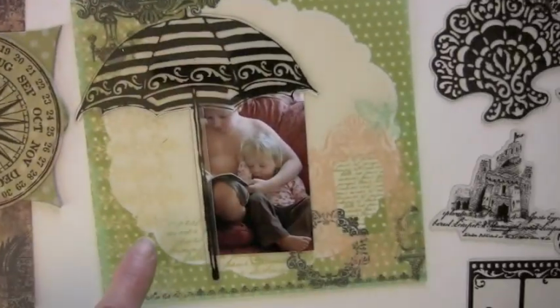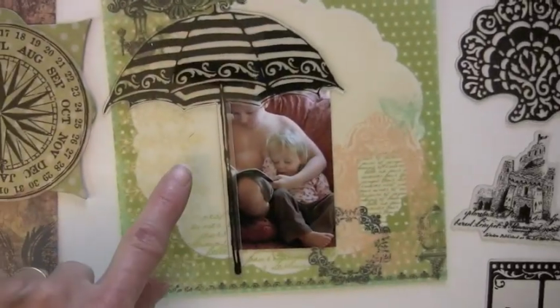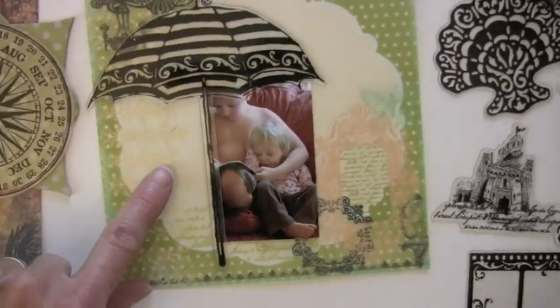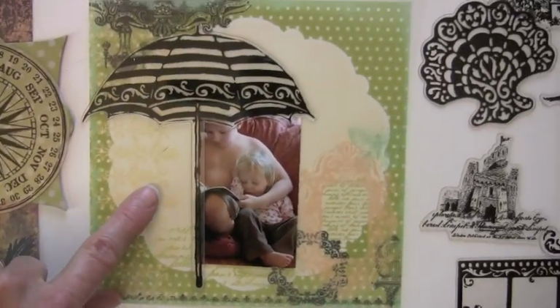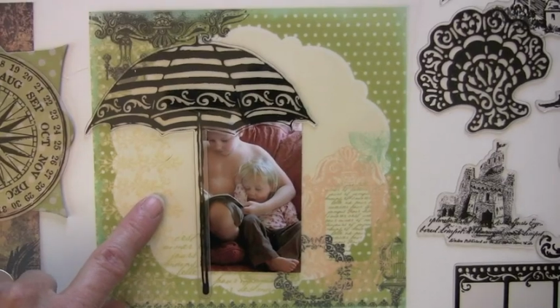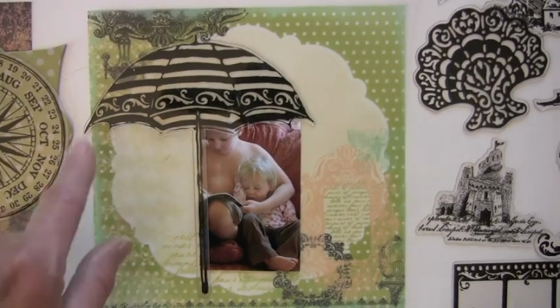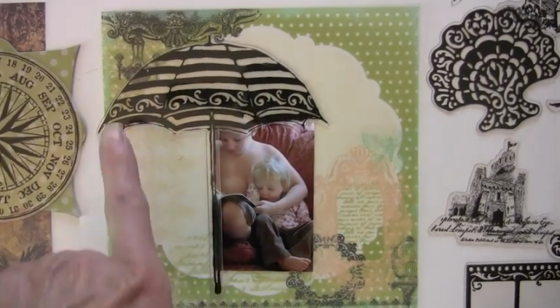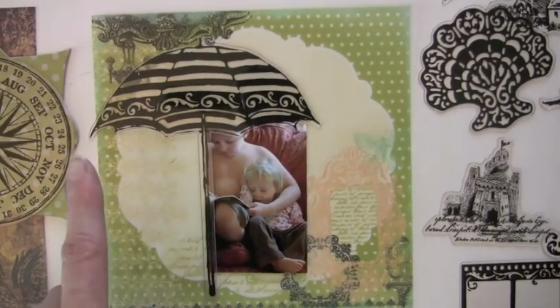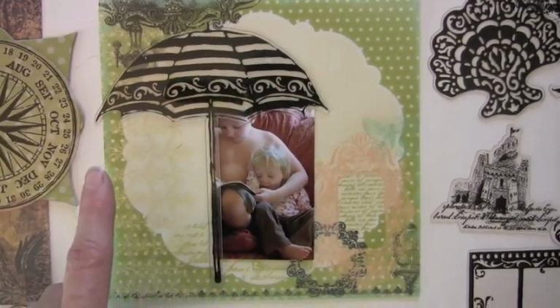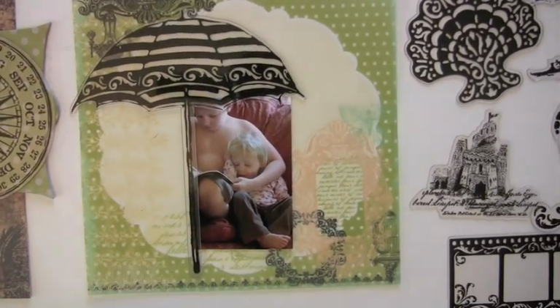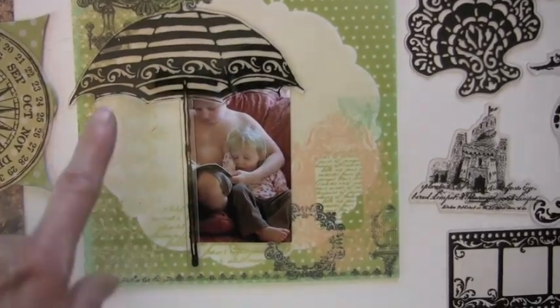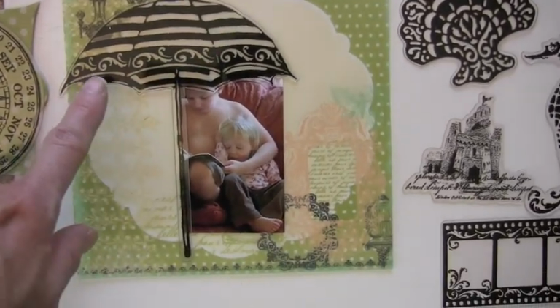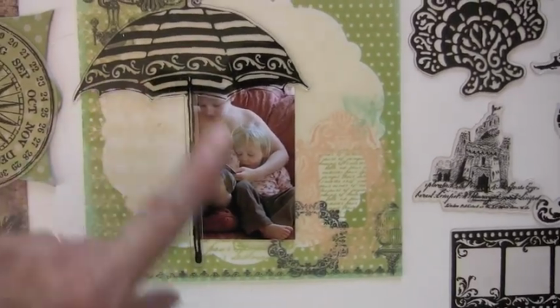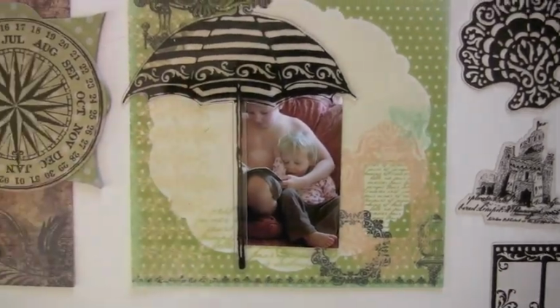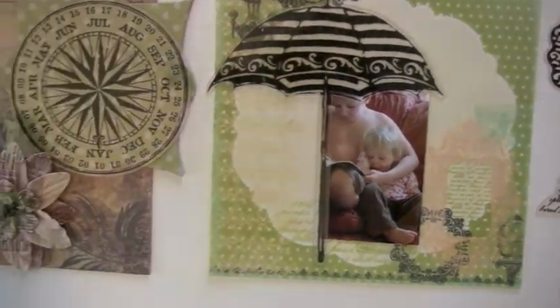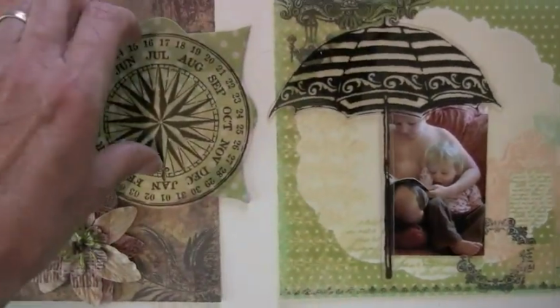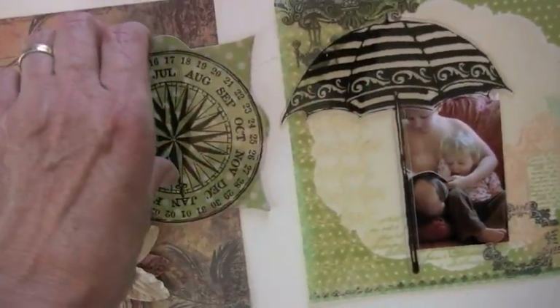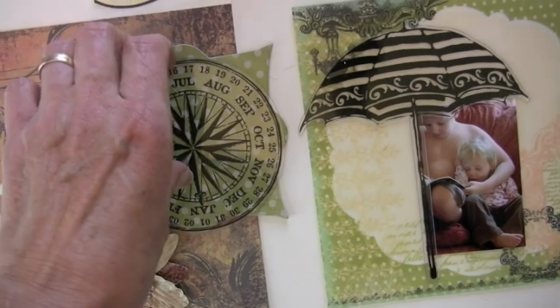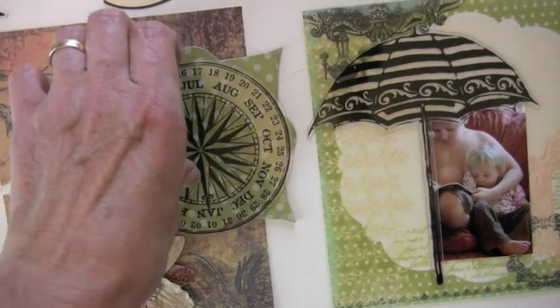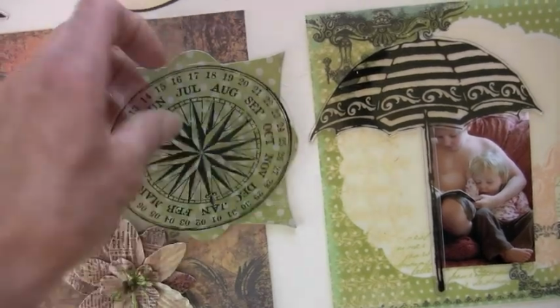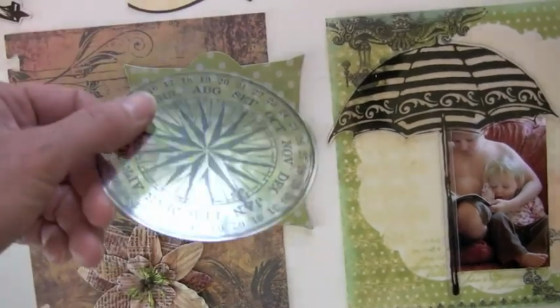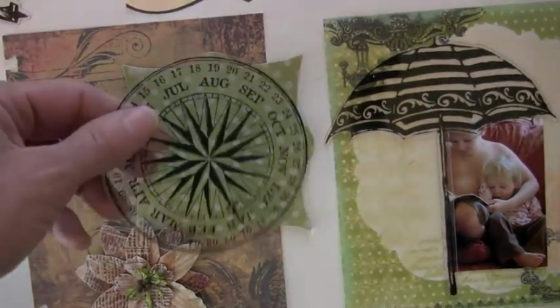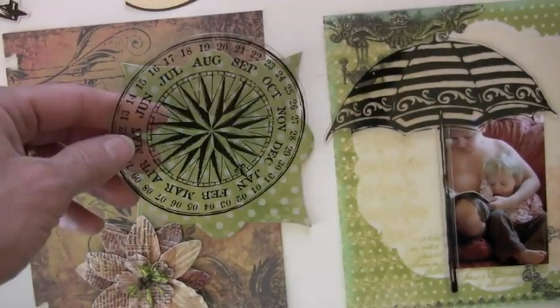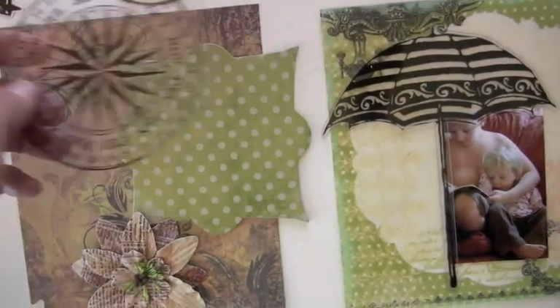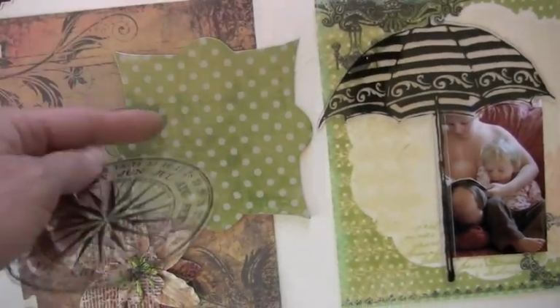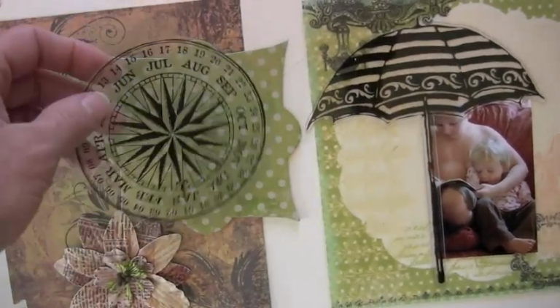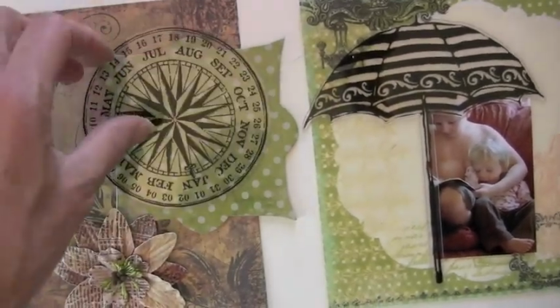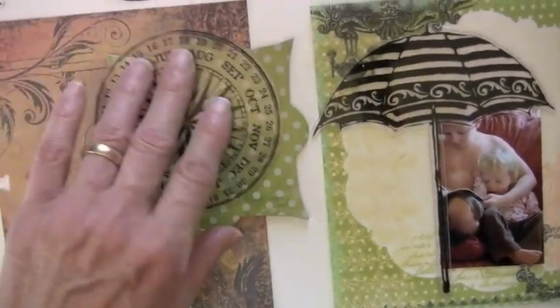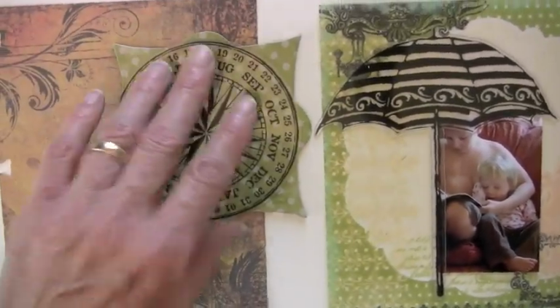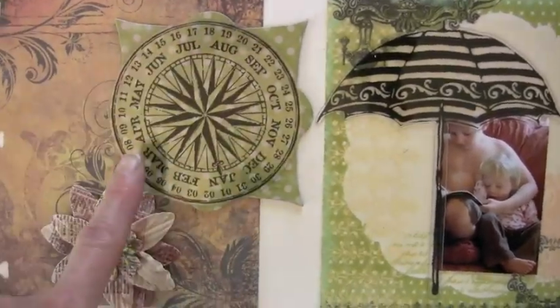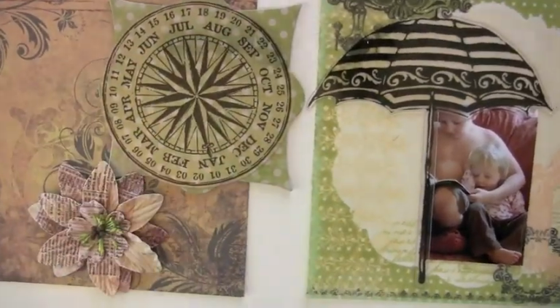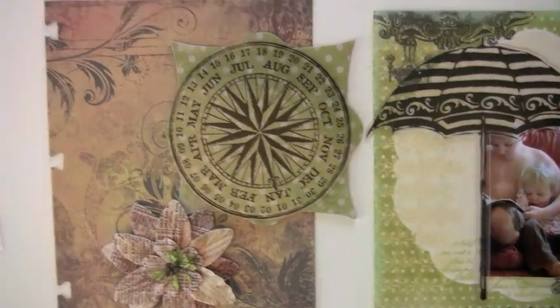Here's a 6x6 Webster's Pages transparency, and I have the little umbrella. This is a circle — look at this. Now you can use this as it is. I put a chipped piece behind it. That's a cool piece.